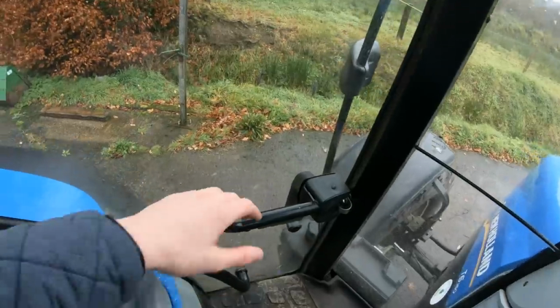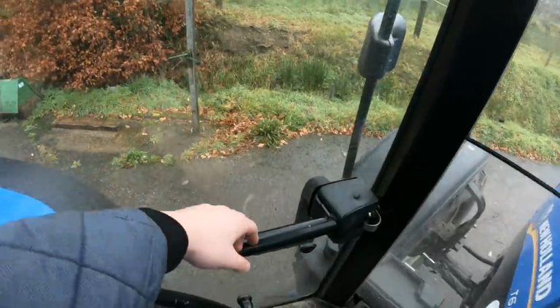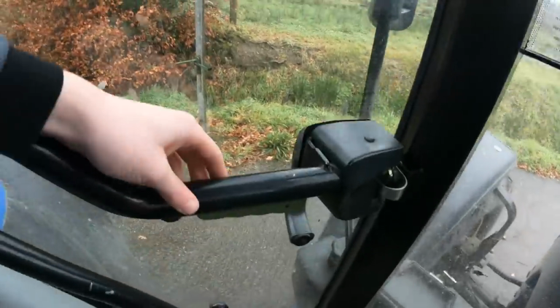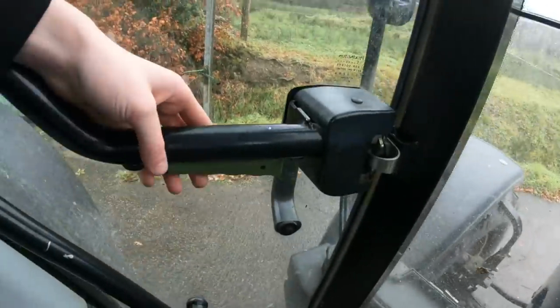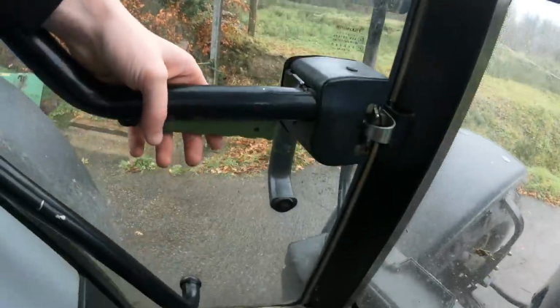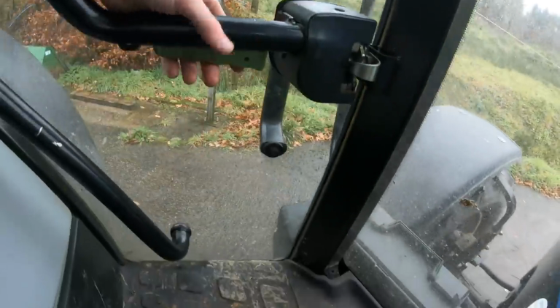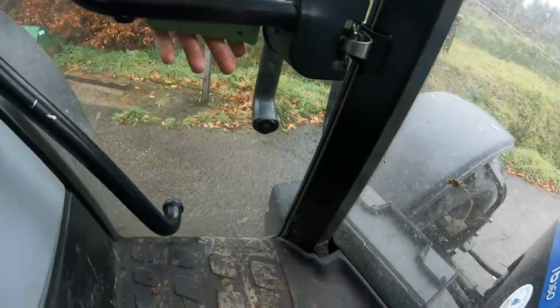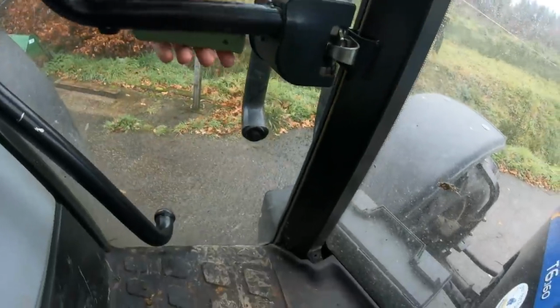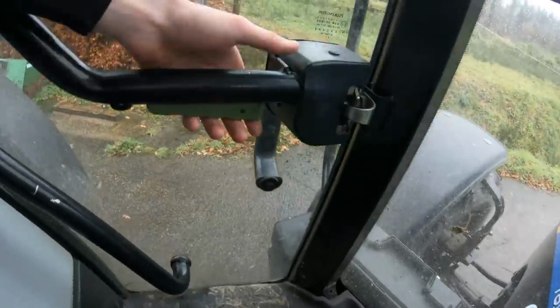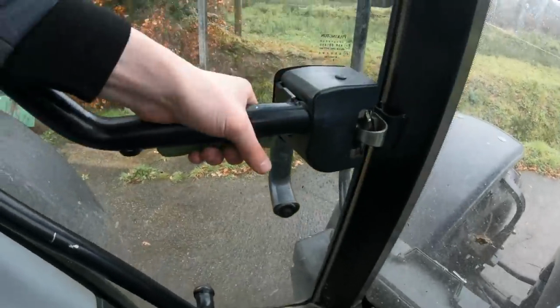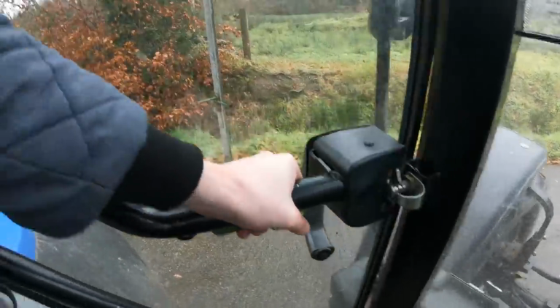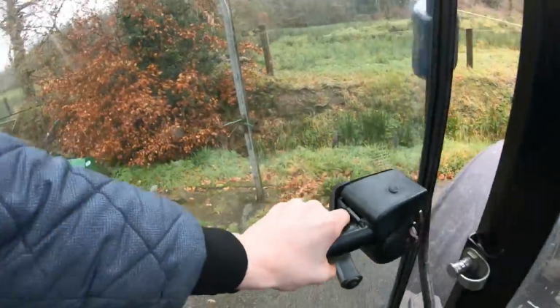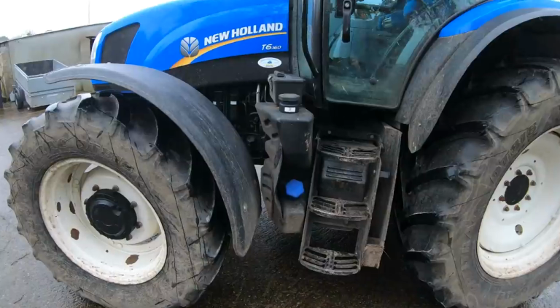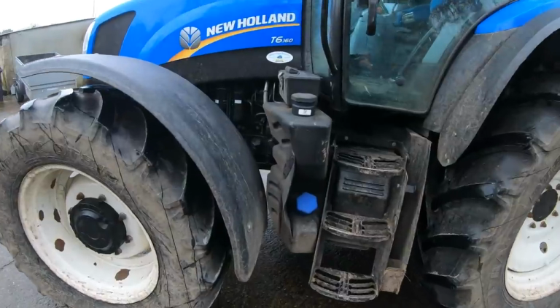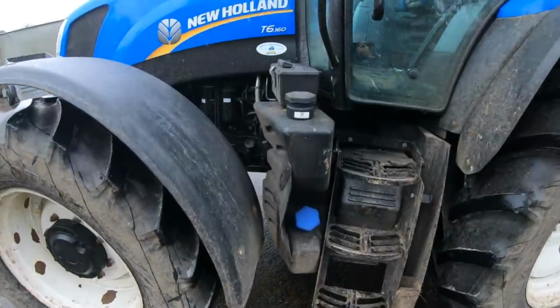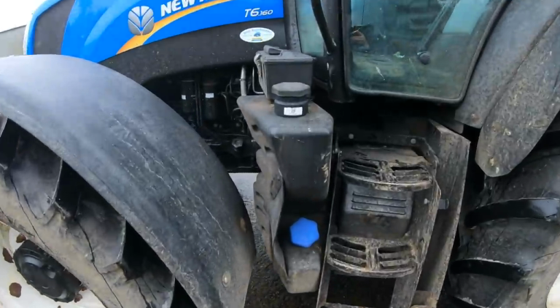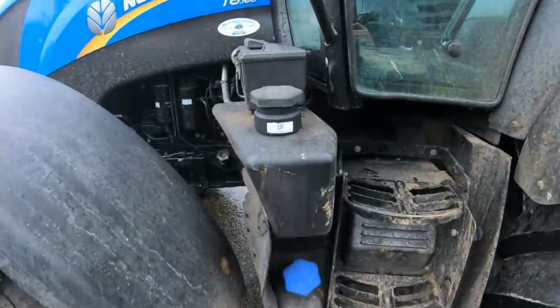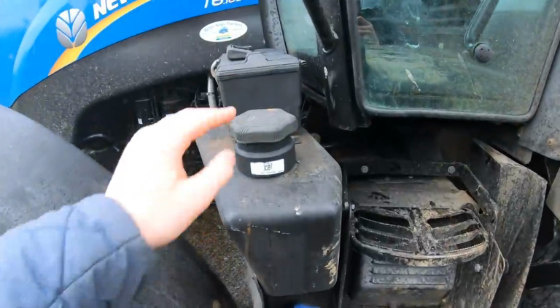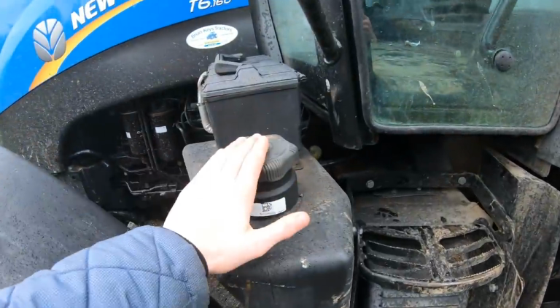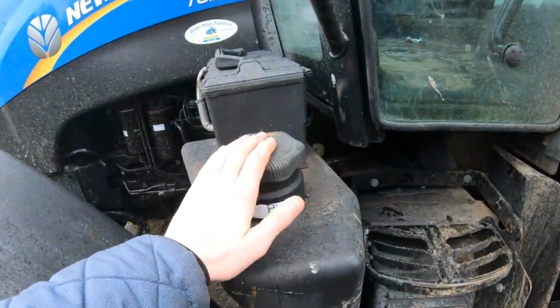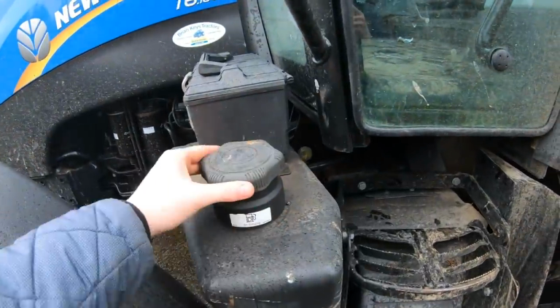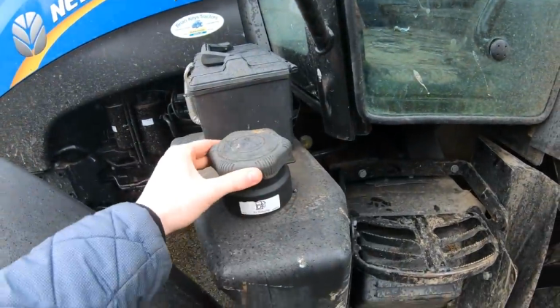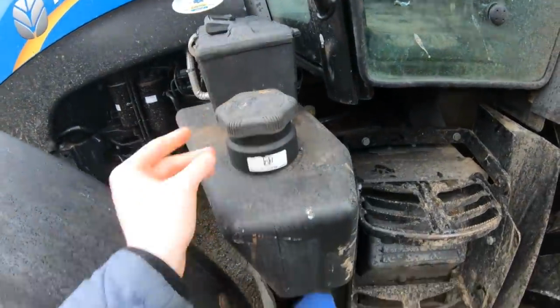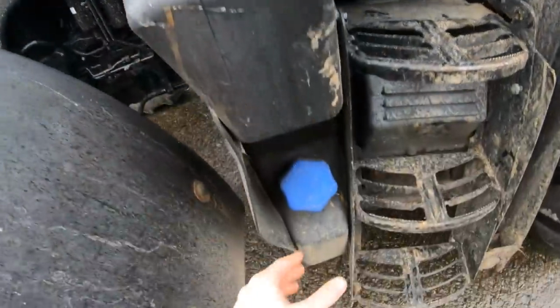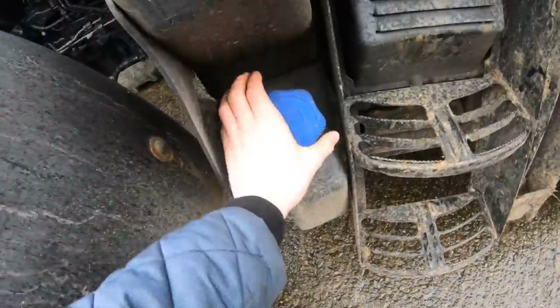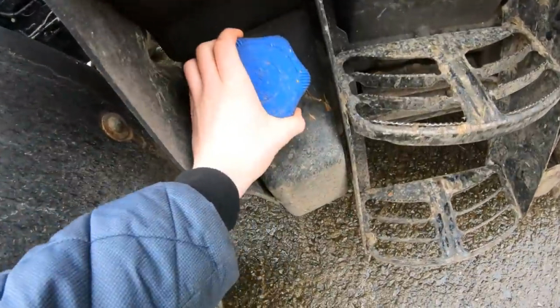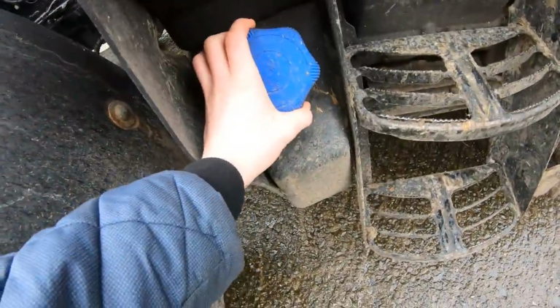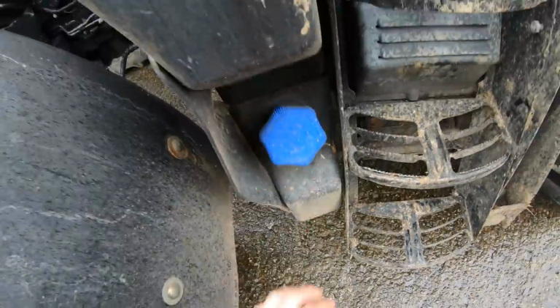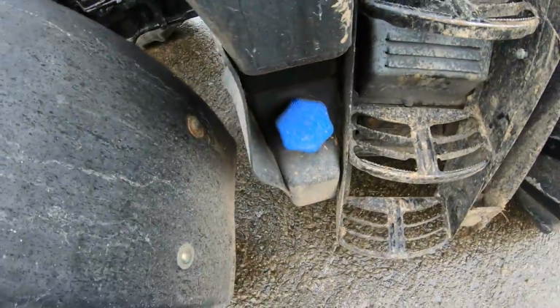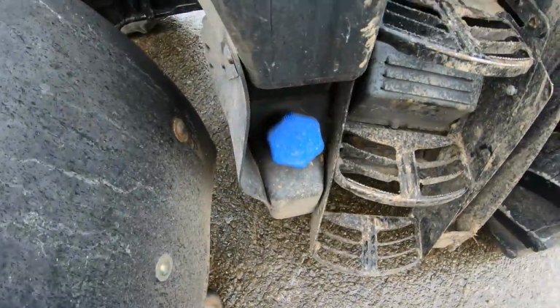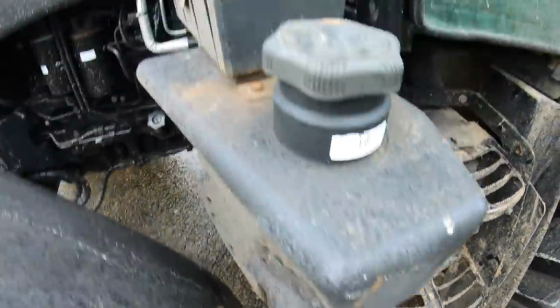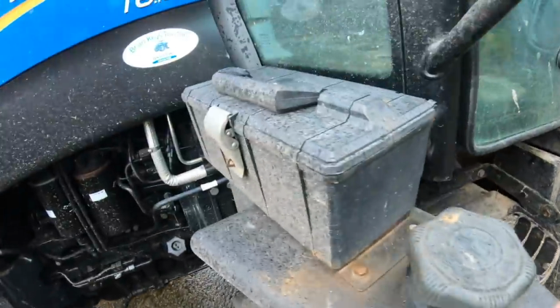To open this door, same as the 390 - underneath. Open that and your diesel goes in there, open that and AdBlue goes in there.